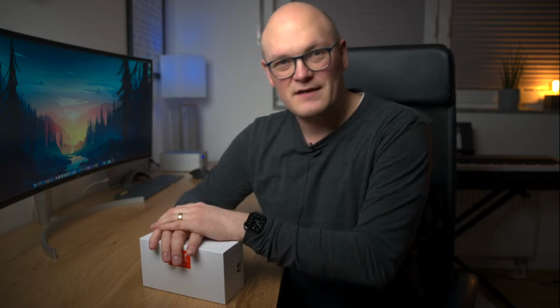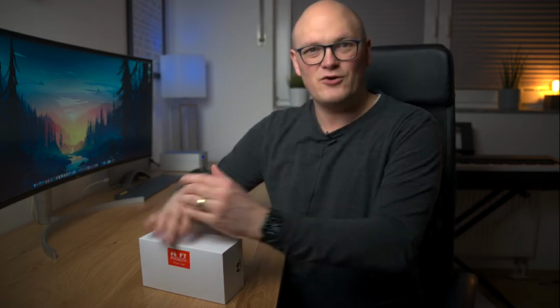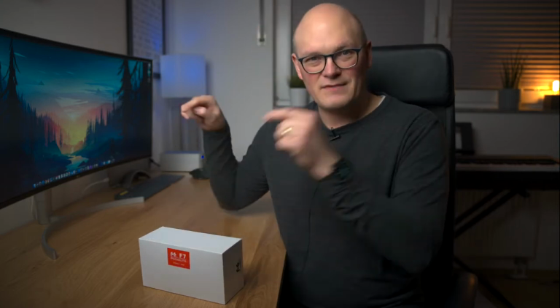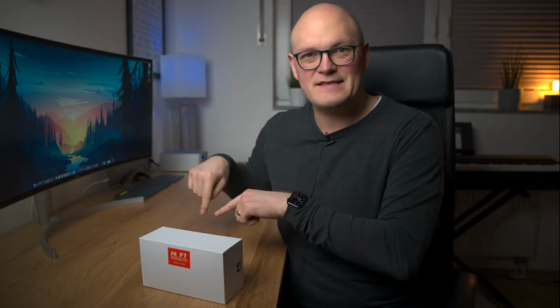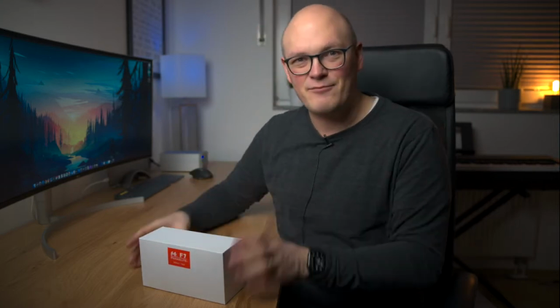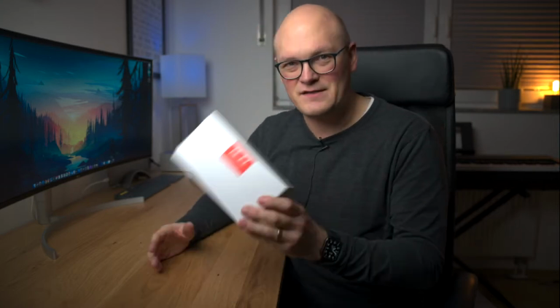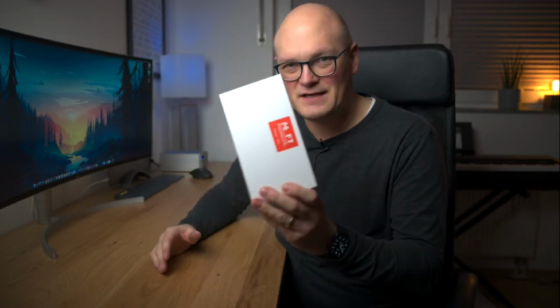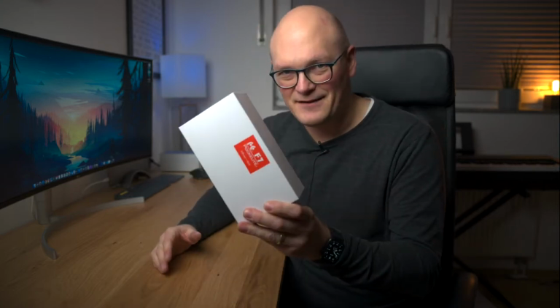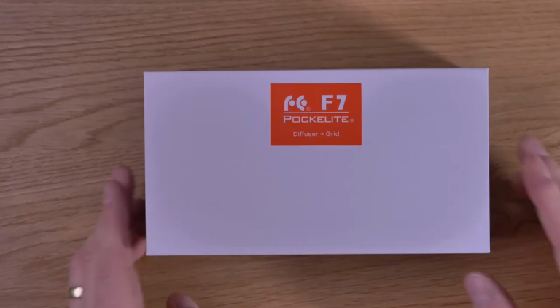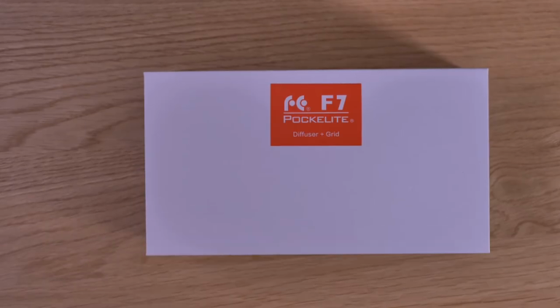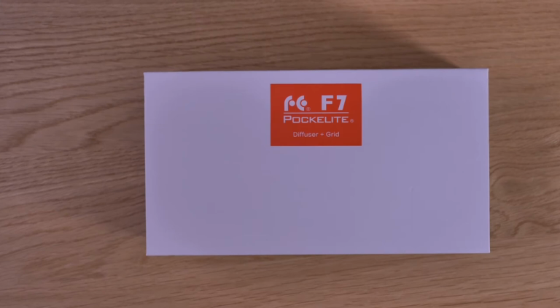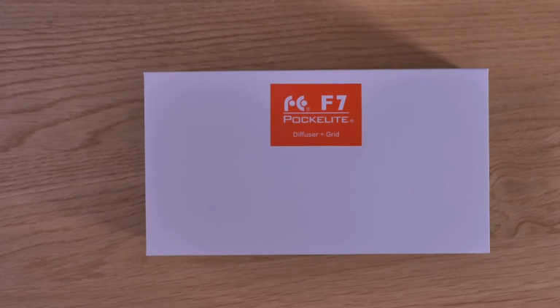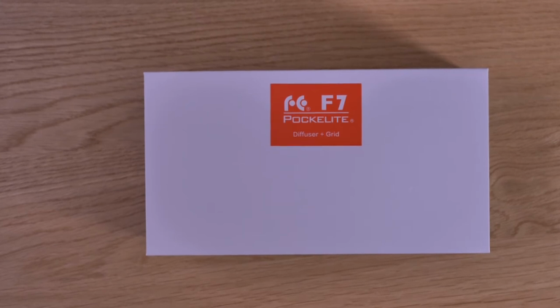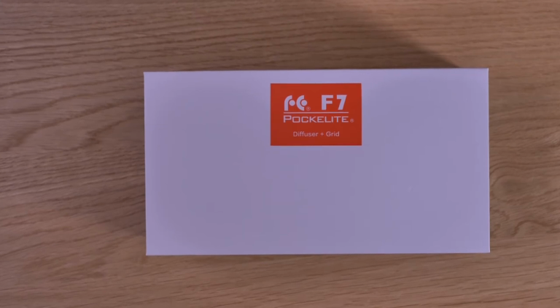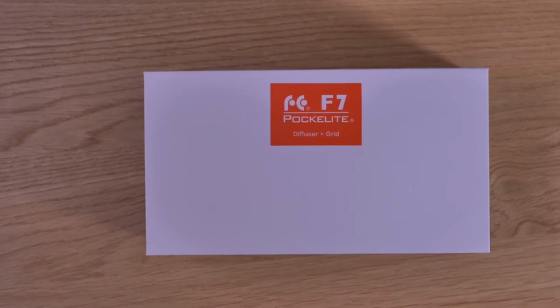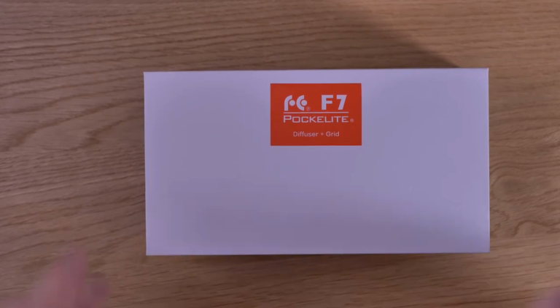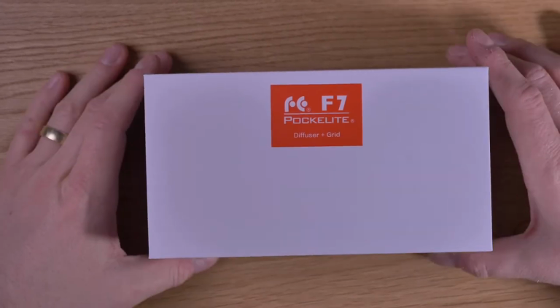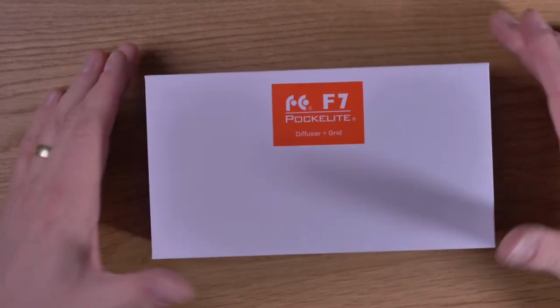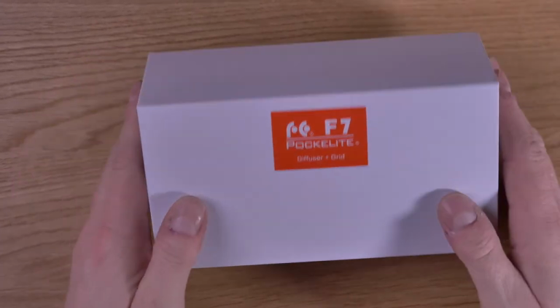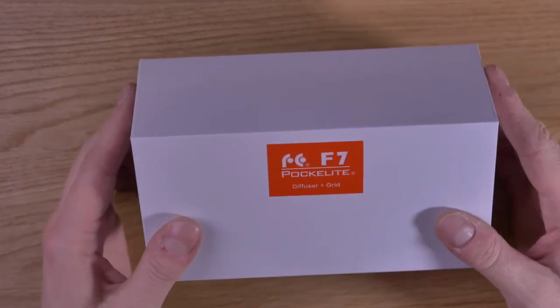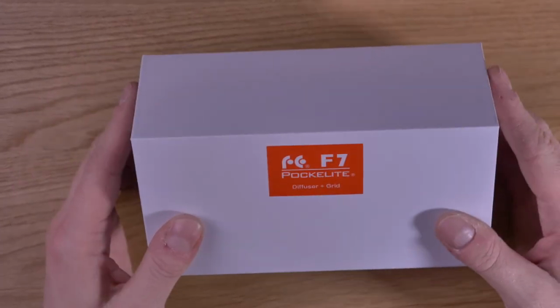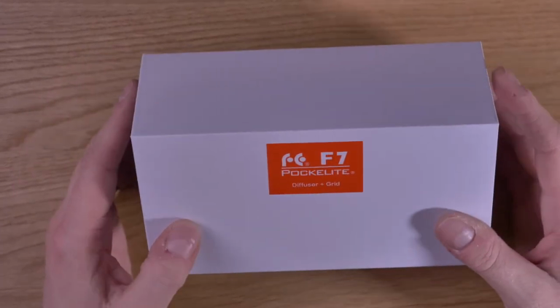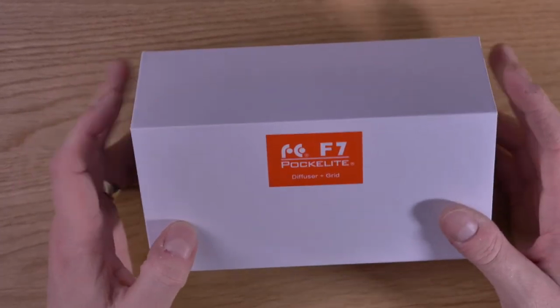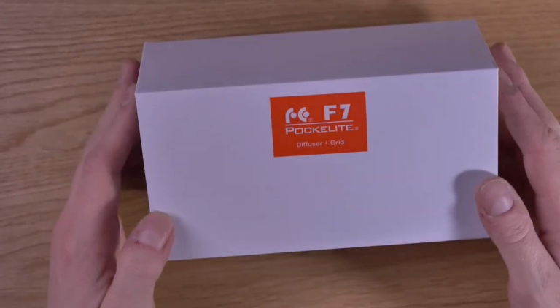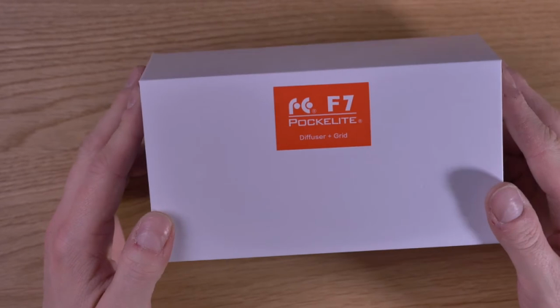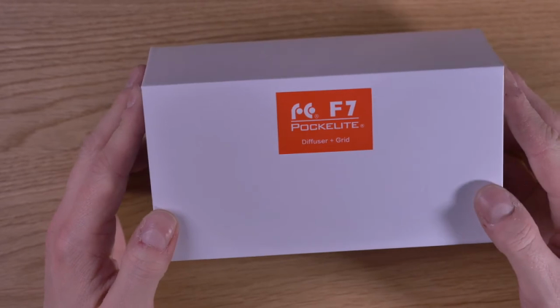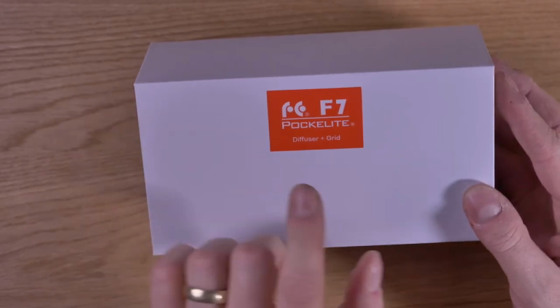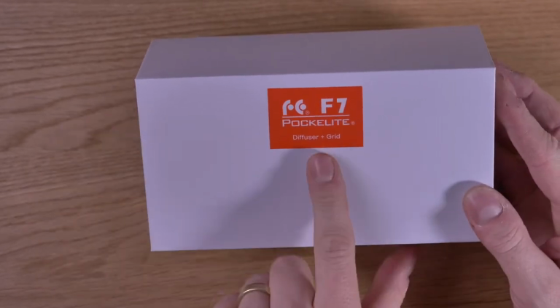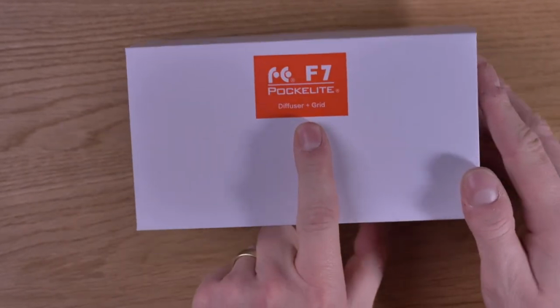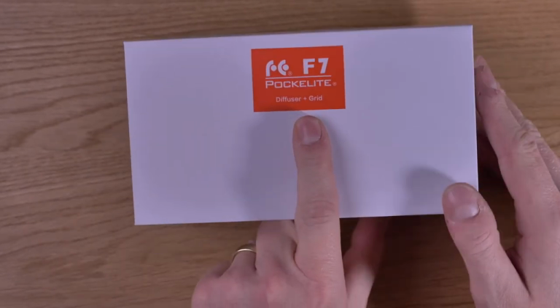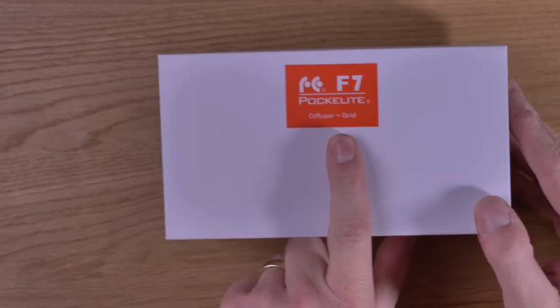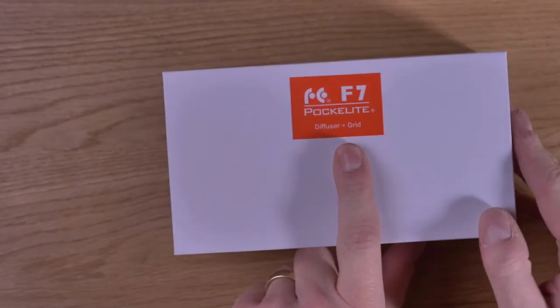So let's unbox this again. Okay, here we go. The Falcon Eyes F7 comes in this white box. It's called Pocket Light and it comes with a diffuser and with a grid, so that's a combi package.